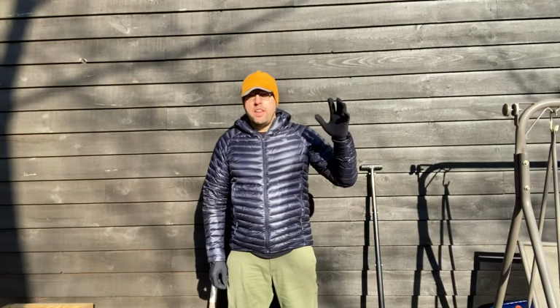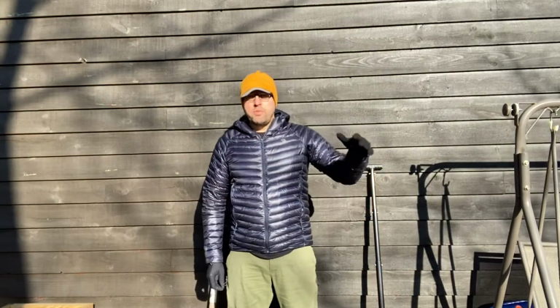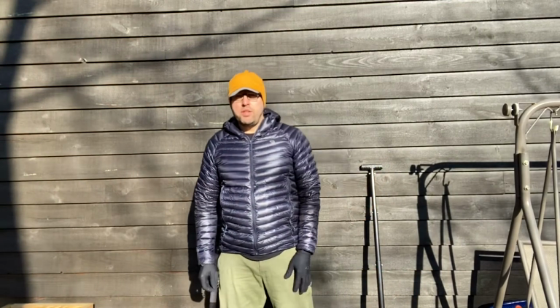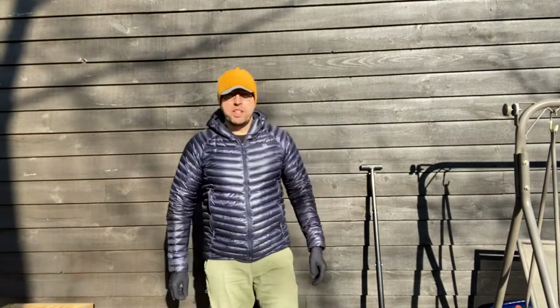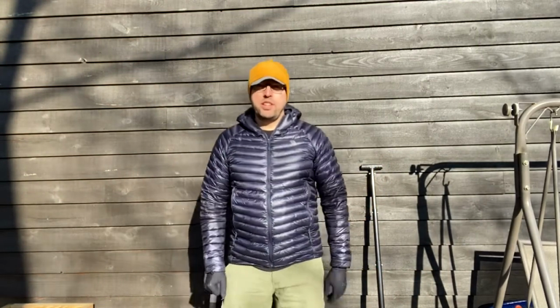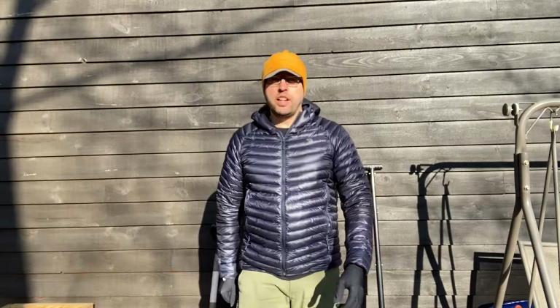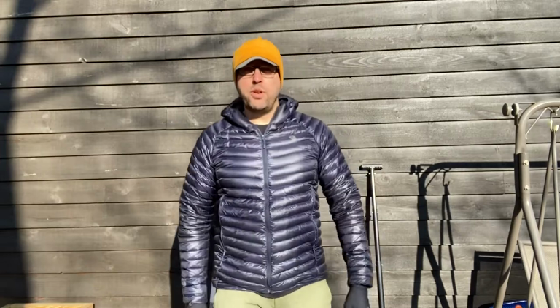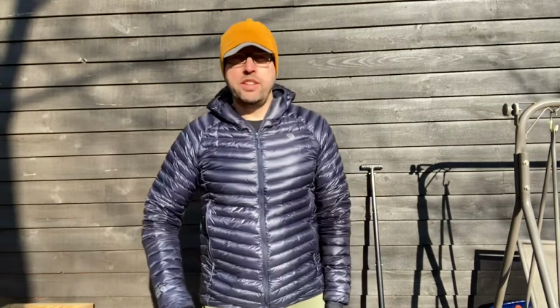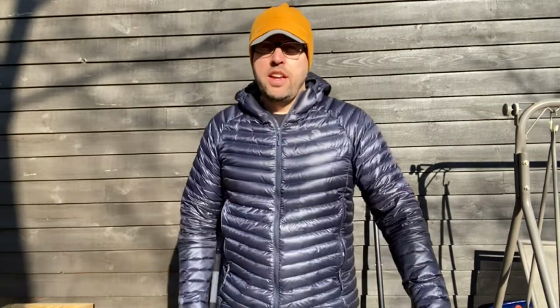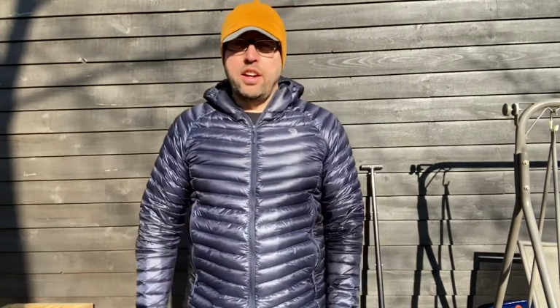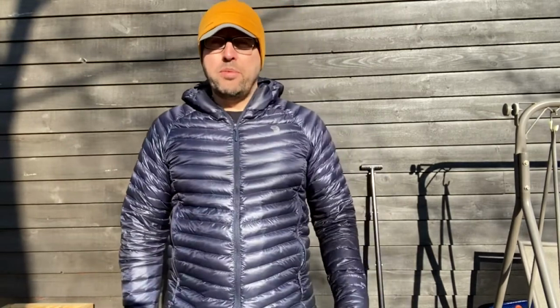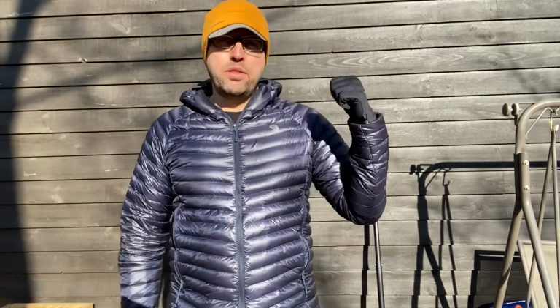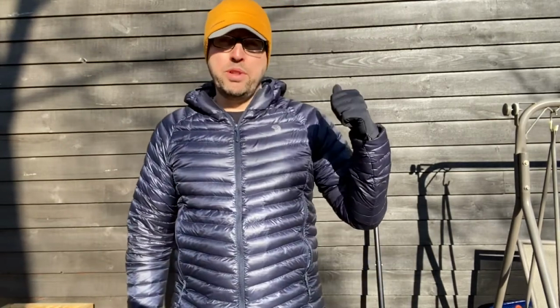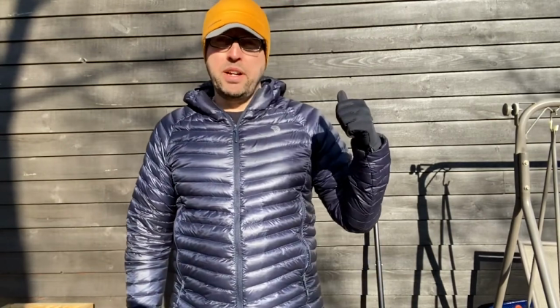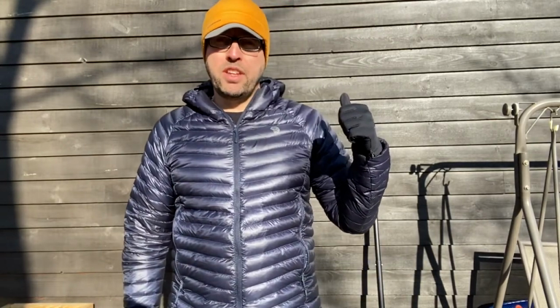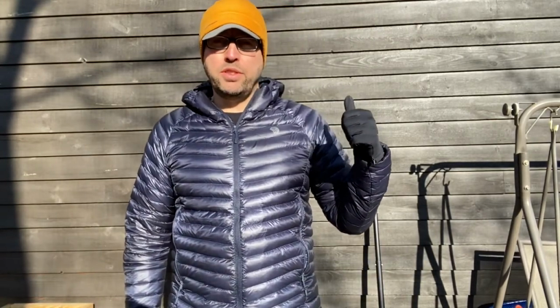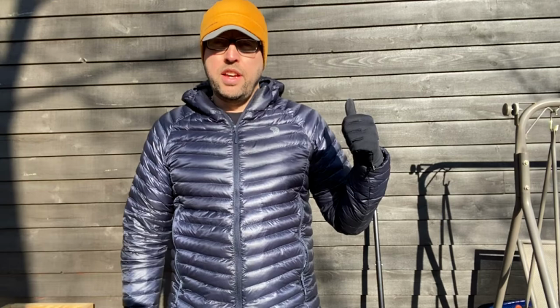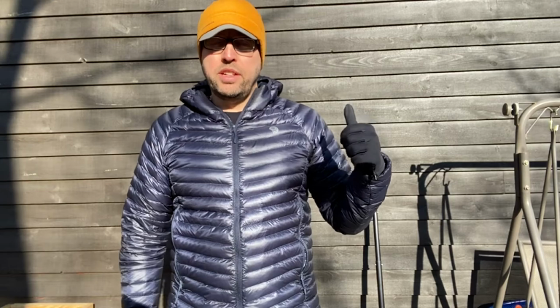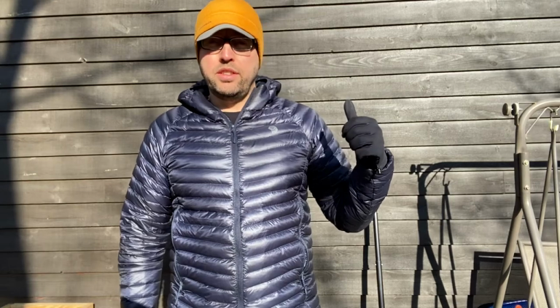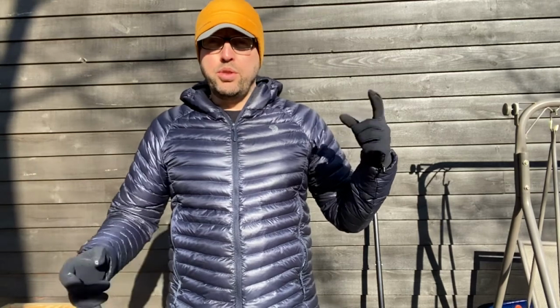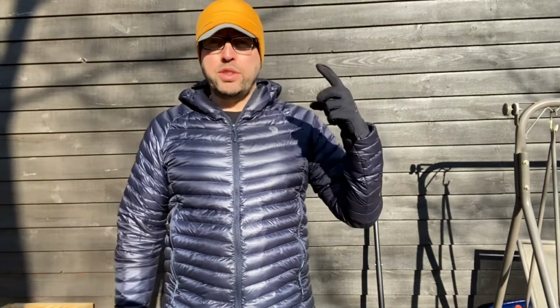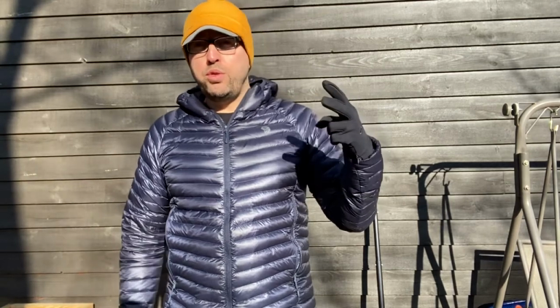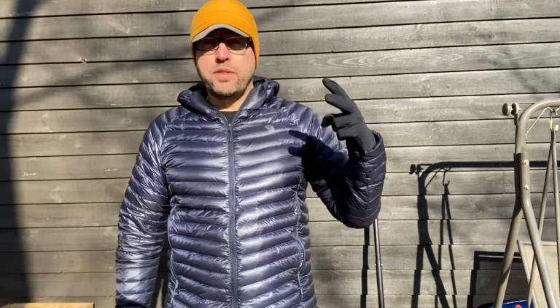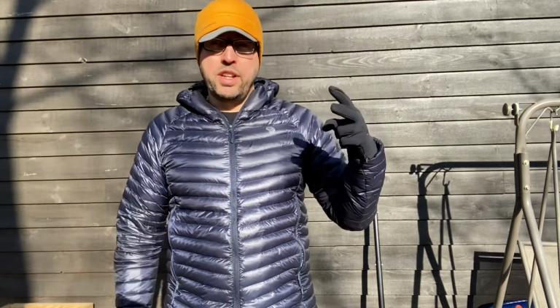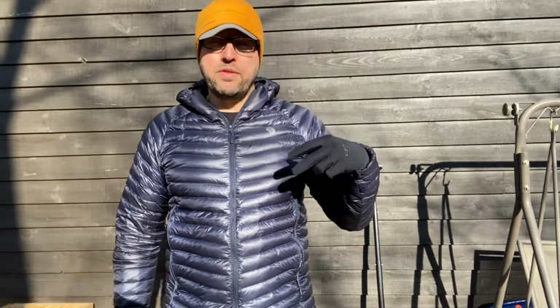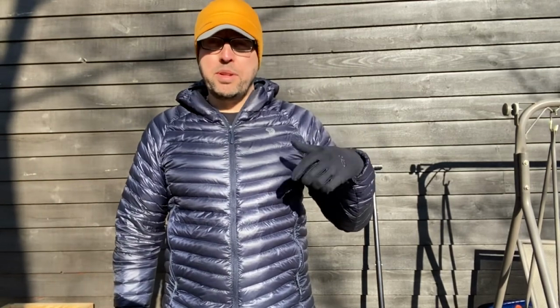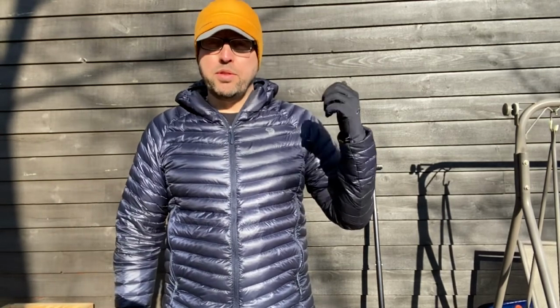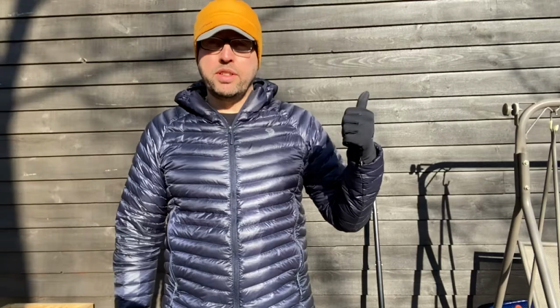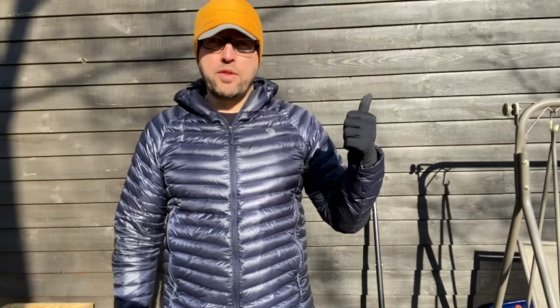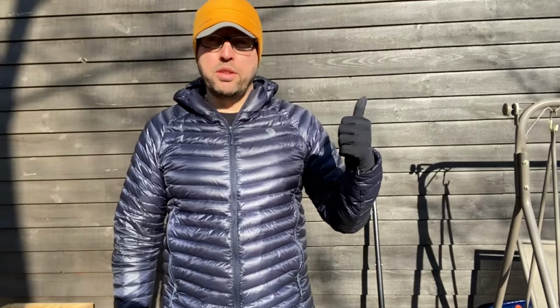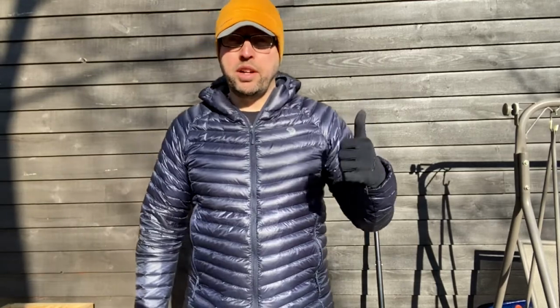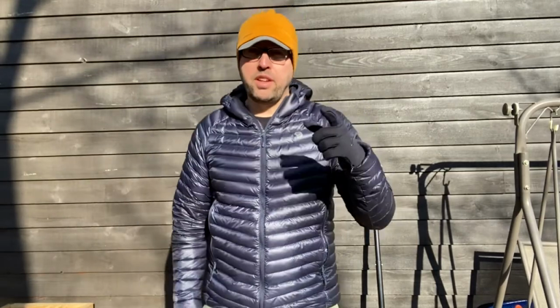Hey everybody, welcome back to channel High Country Overland. I'm going to talk briefly about shovels — the two shovels I've owned for overlanding and camping, for taking everywhere I go in the truck.